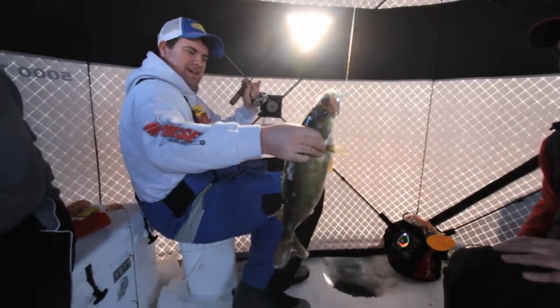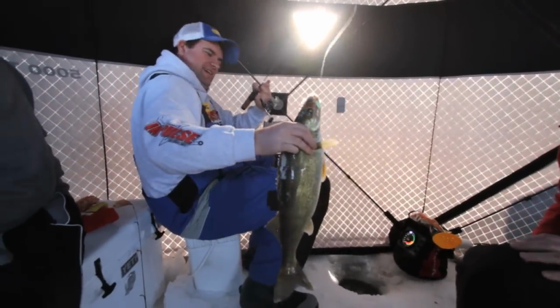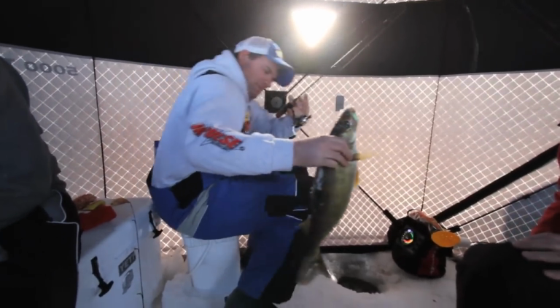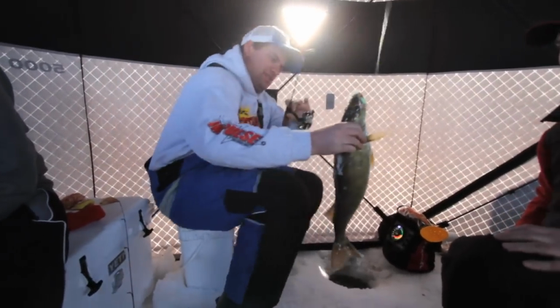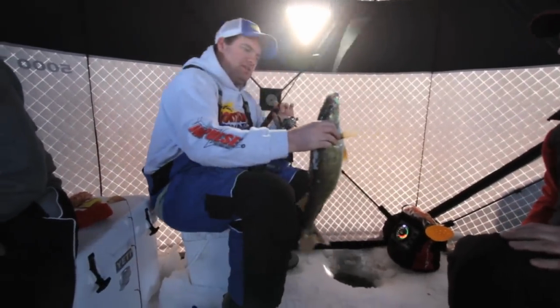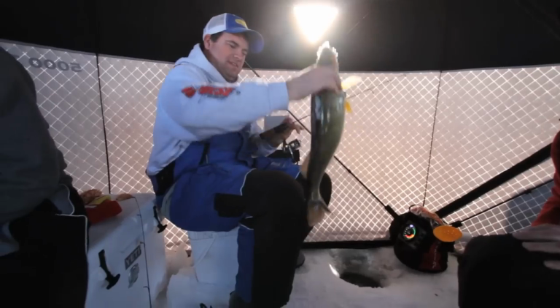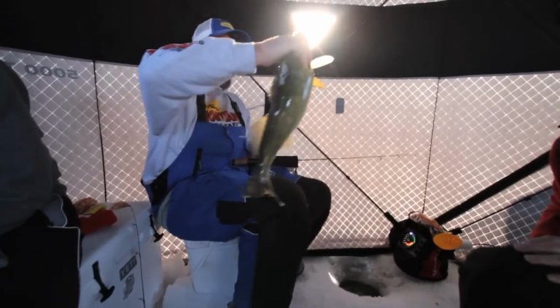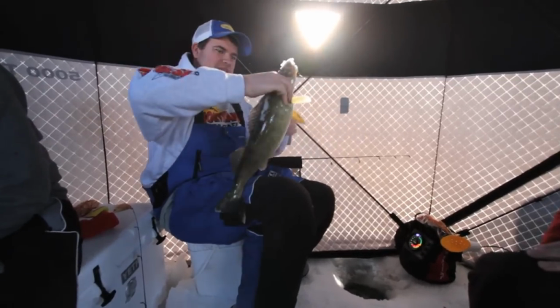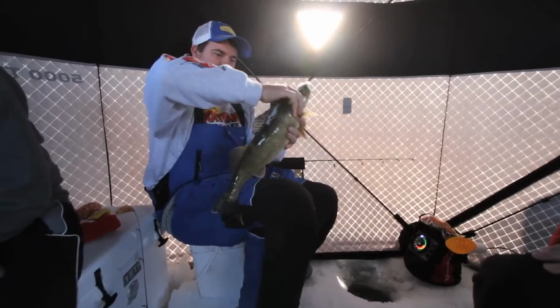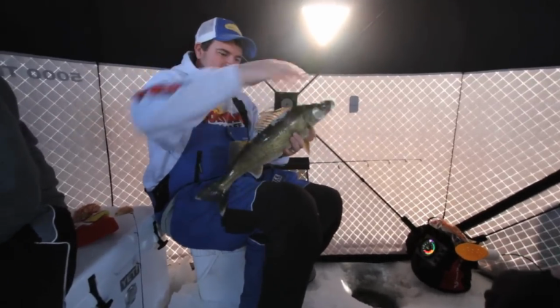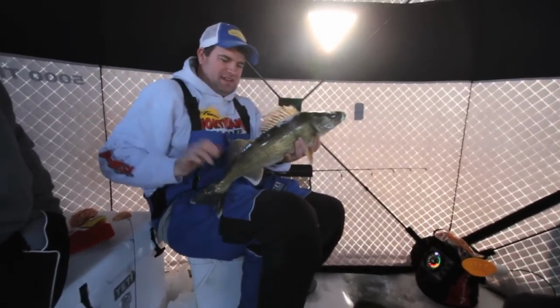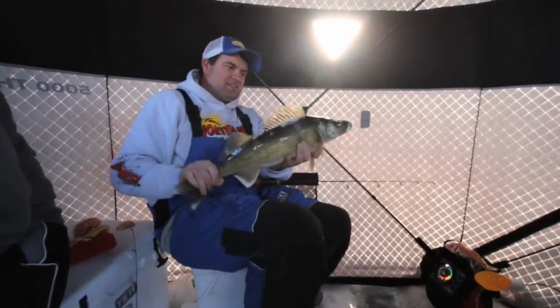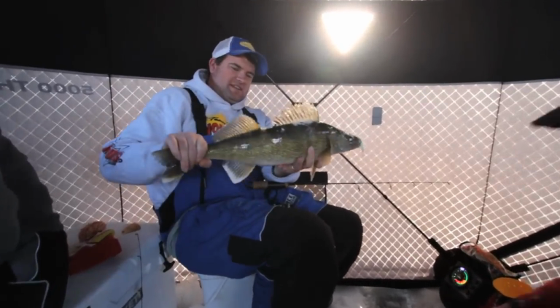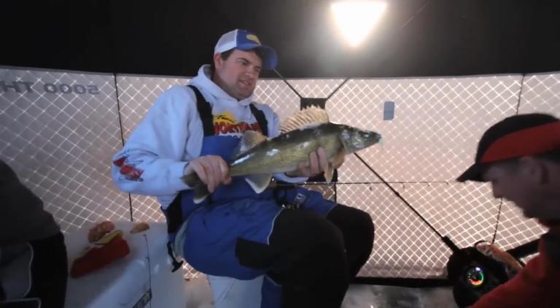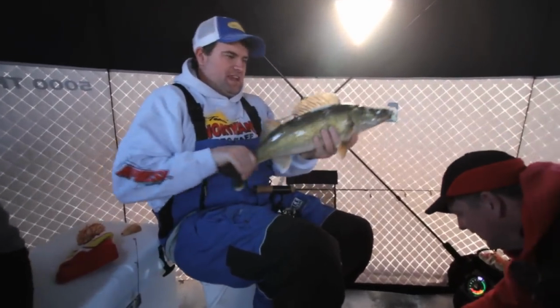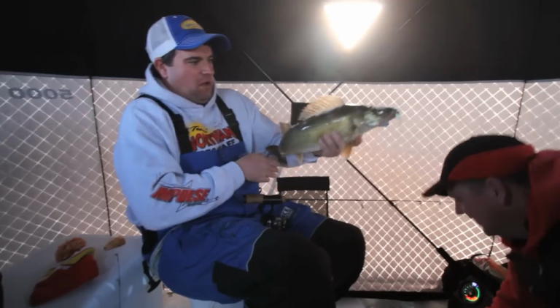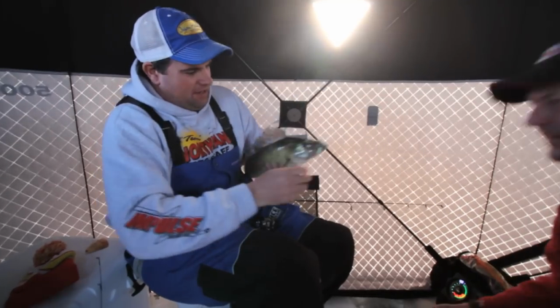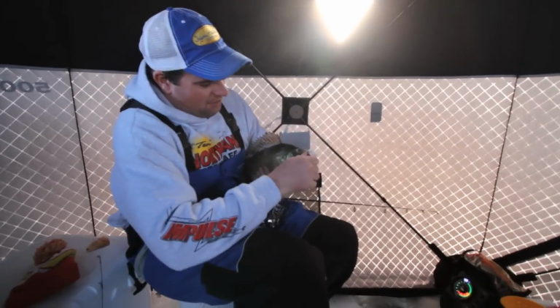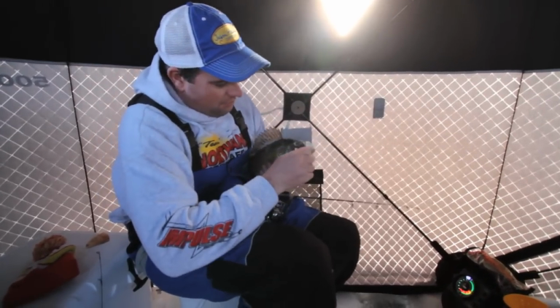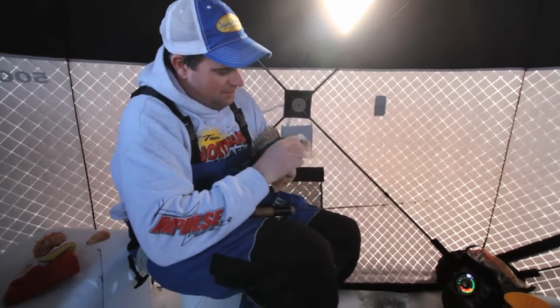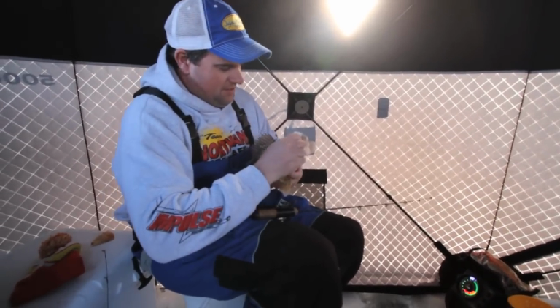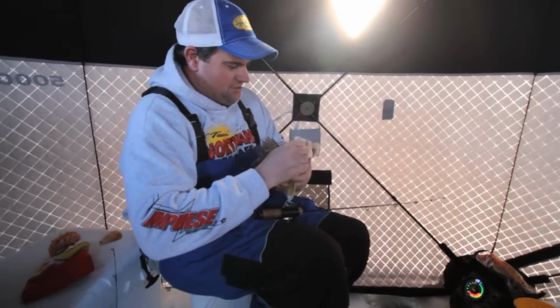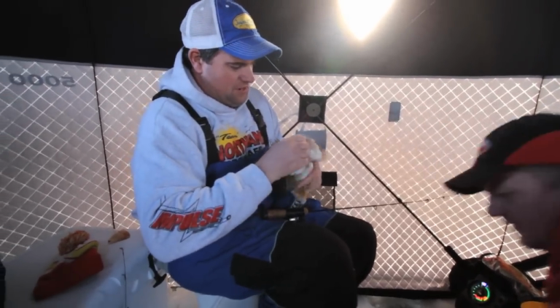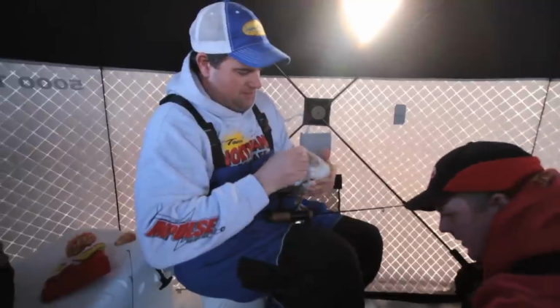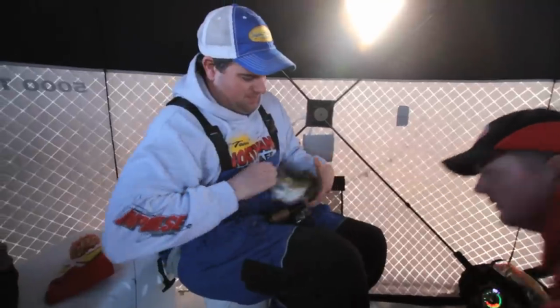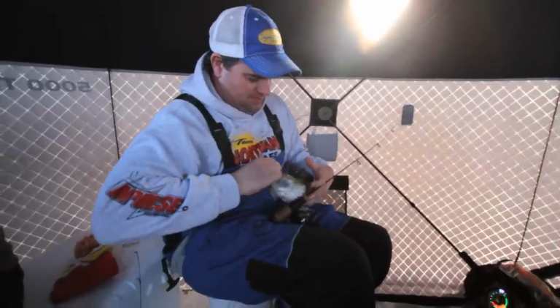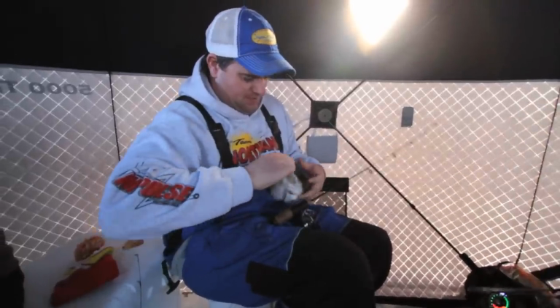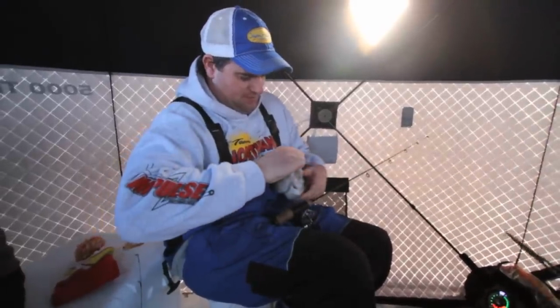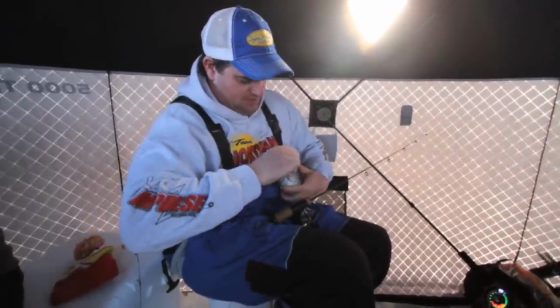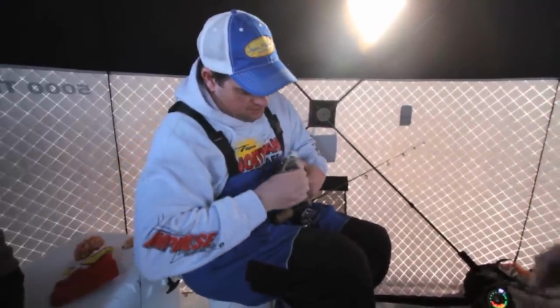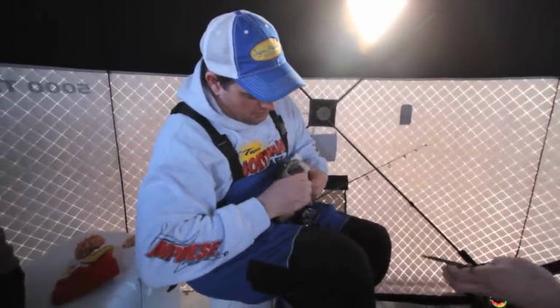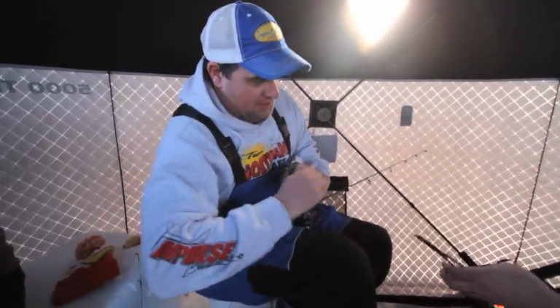Oh, look at how fat he is! Isn't that just a tank of a walleye? I'm going to get him unhooked here quick and show you what we're using.